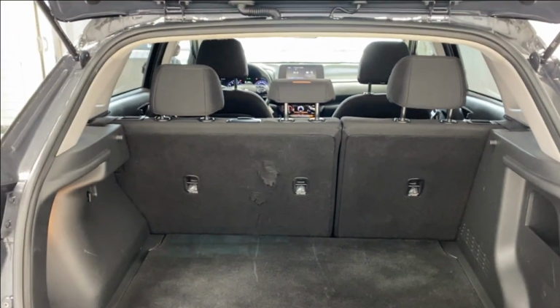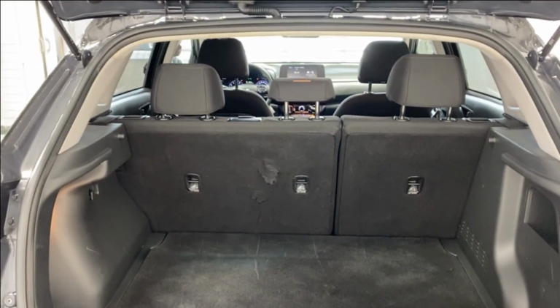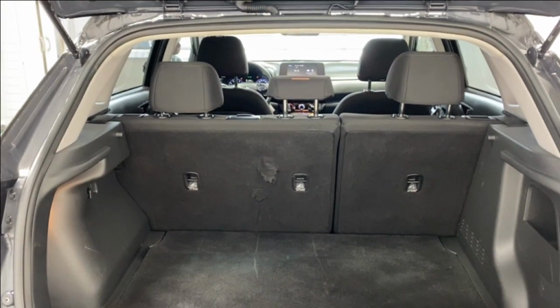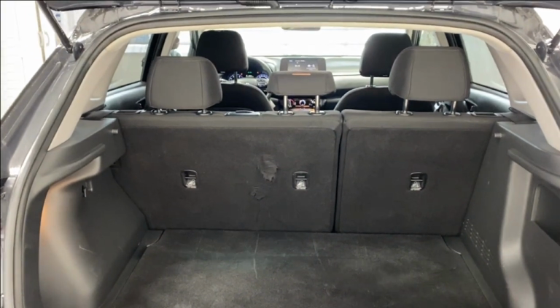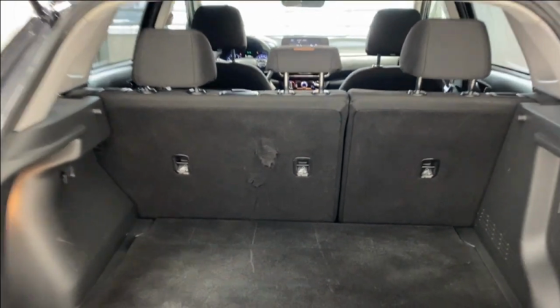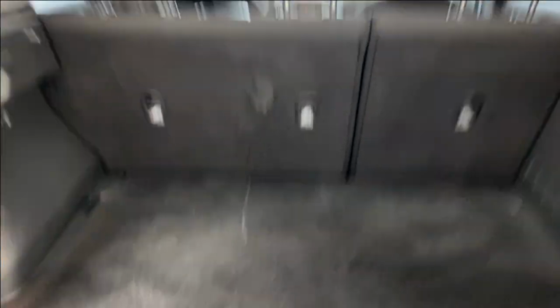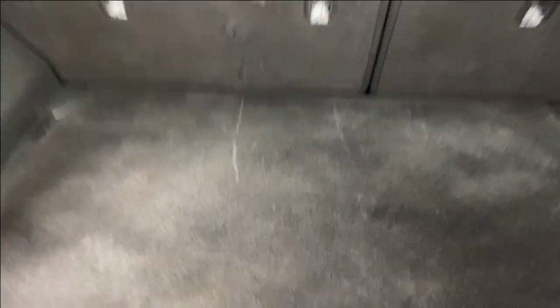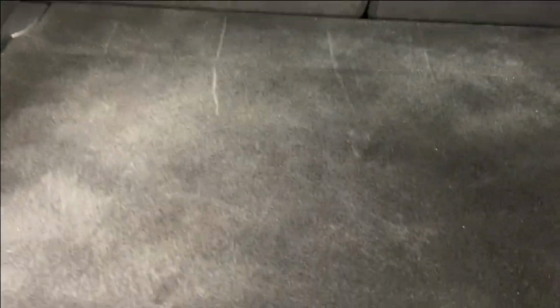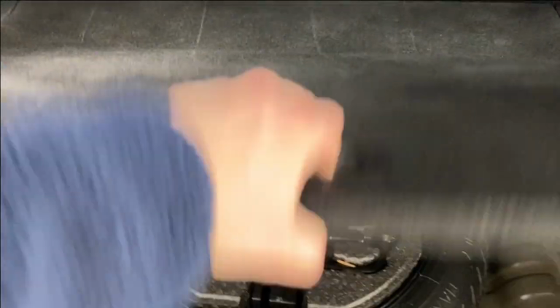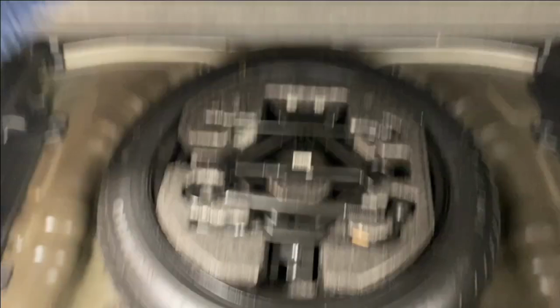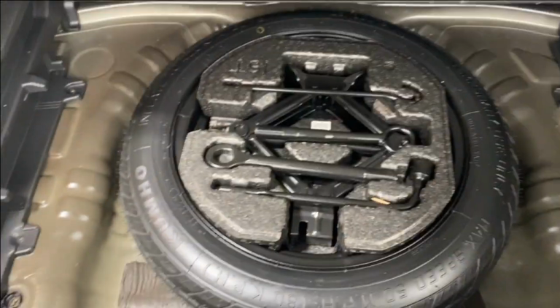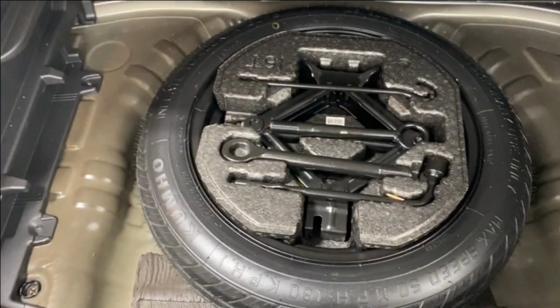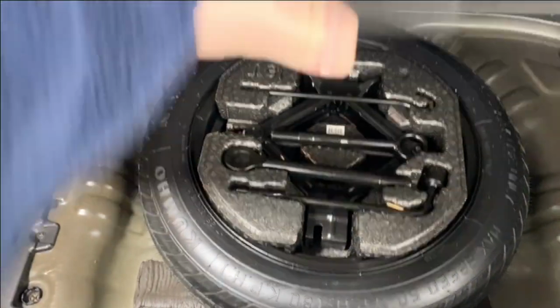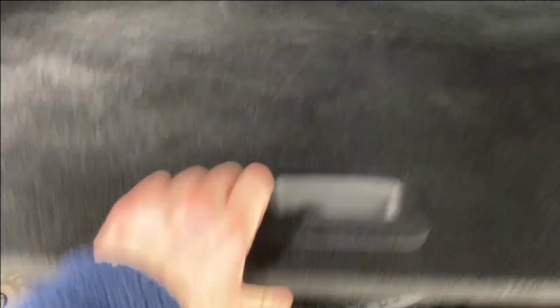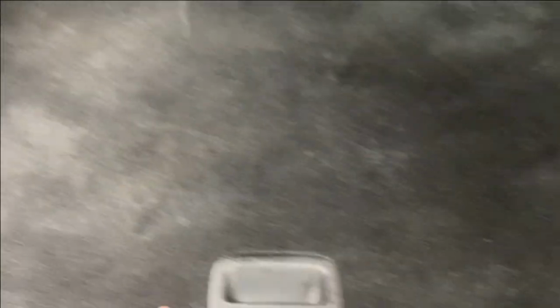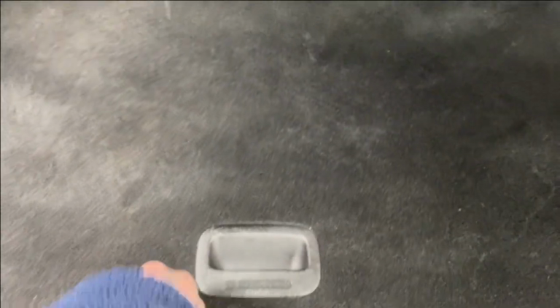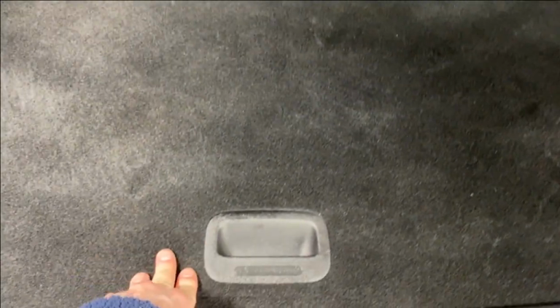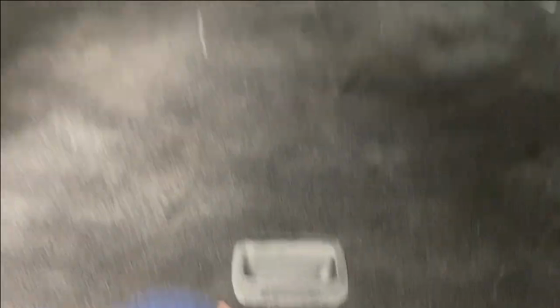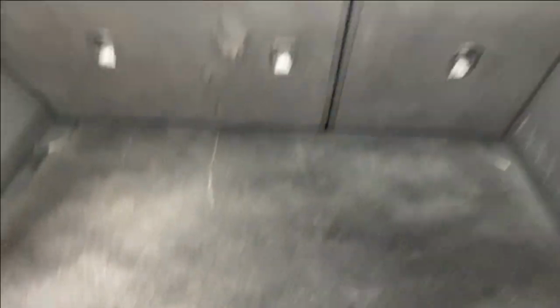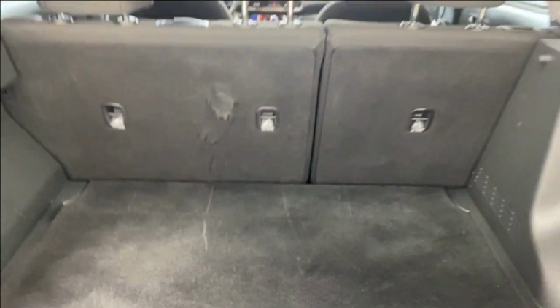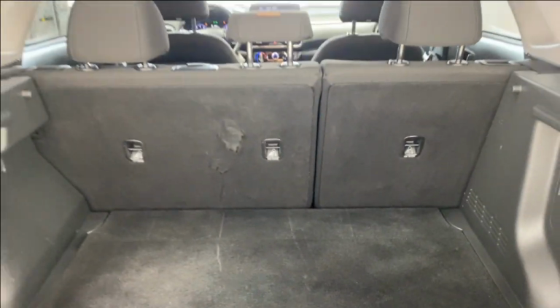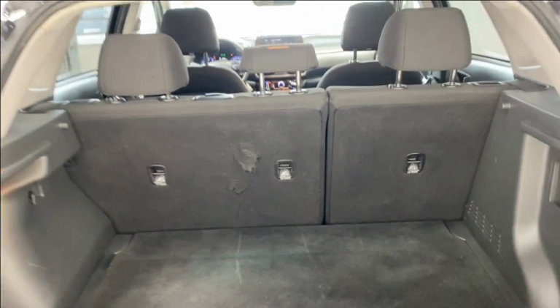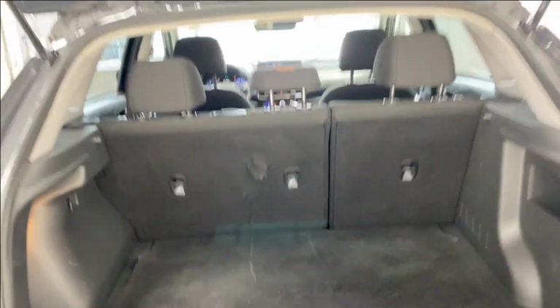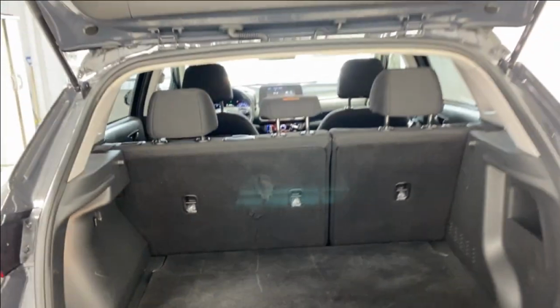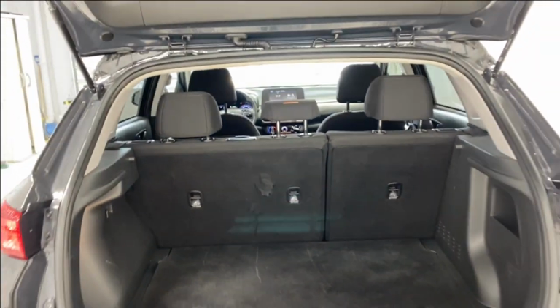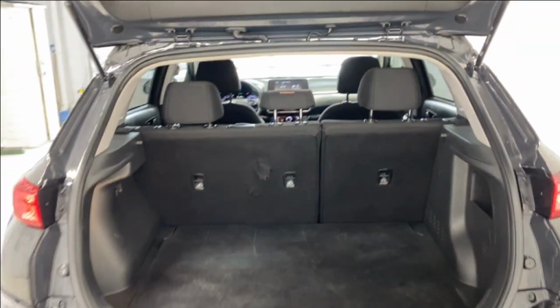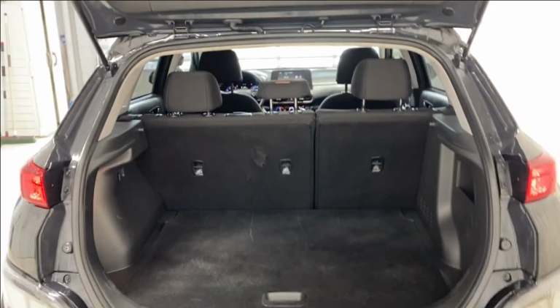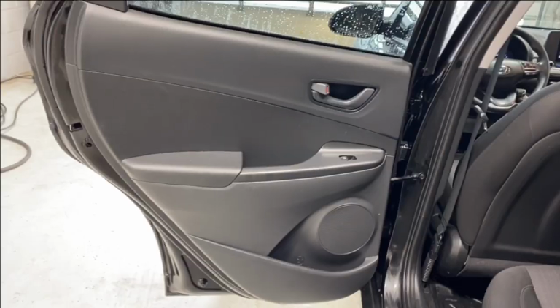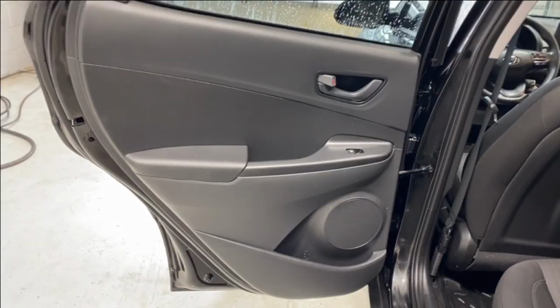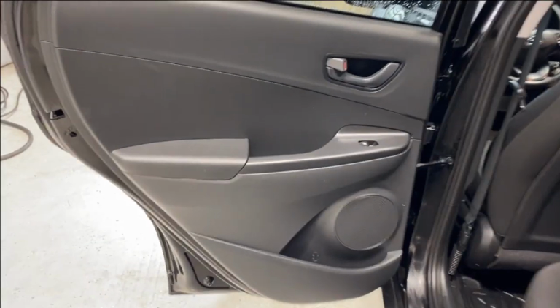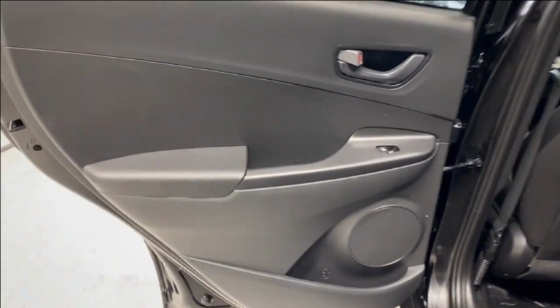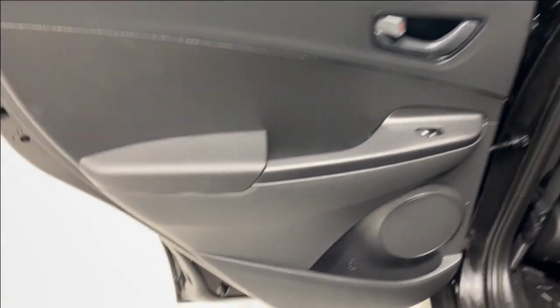Beautiful tail lights, Kona badge on the left-hand side. Open up the trunk and you'll have access to 60/40 split rear seats, your spare tire and lift kit underneath this latch right here — decent amount of room in the rear of this Kona.